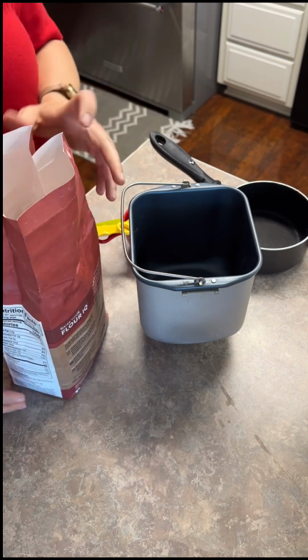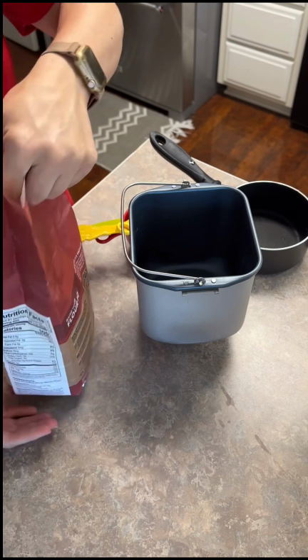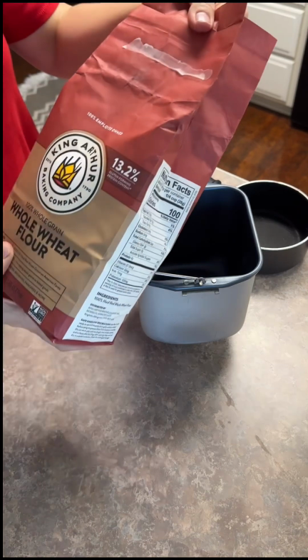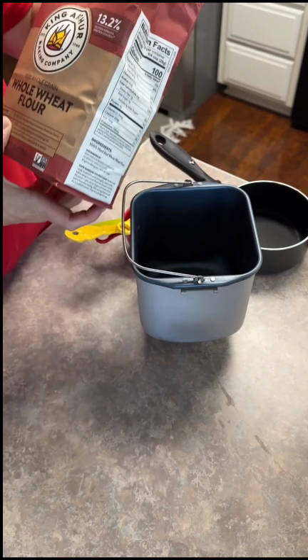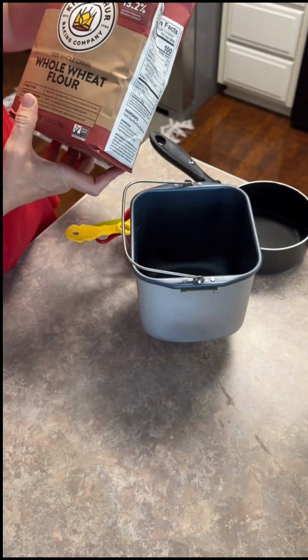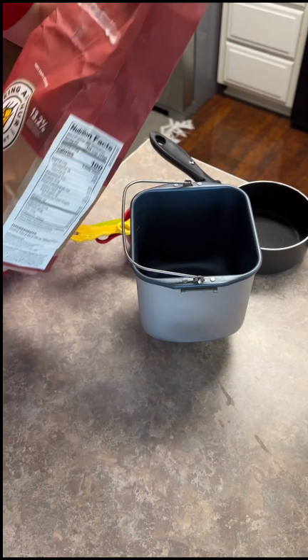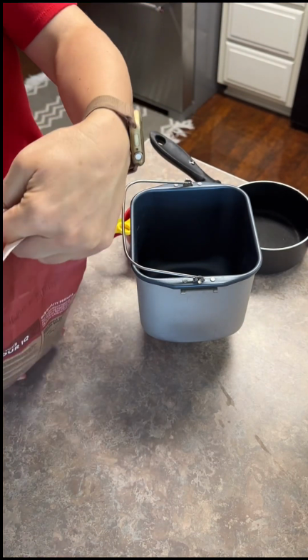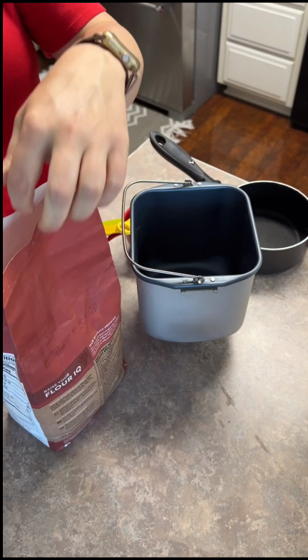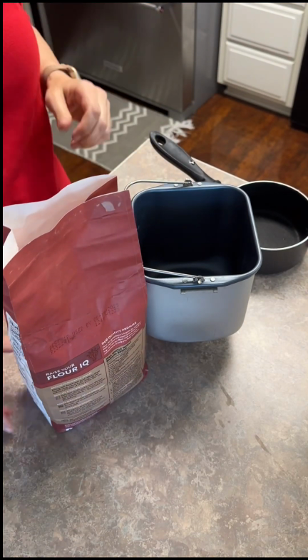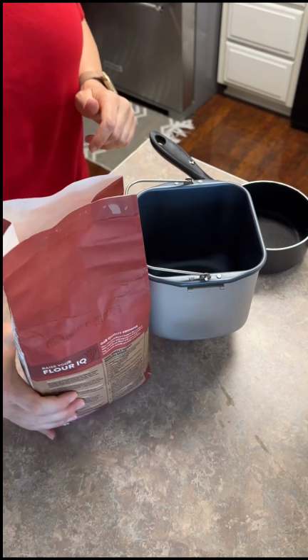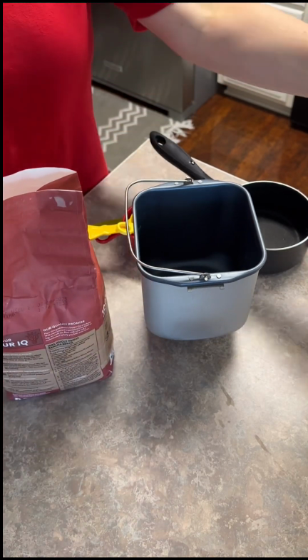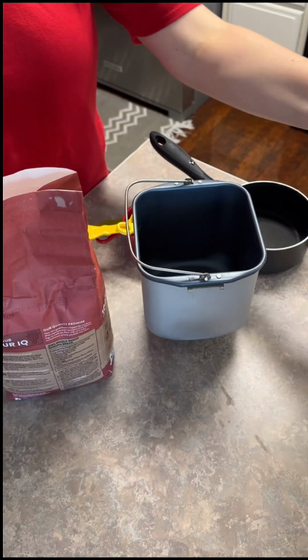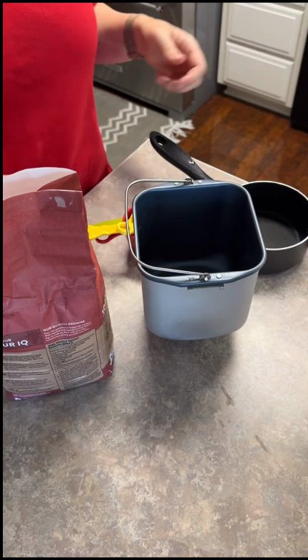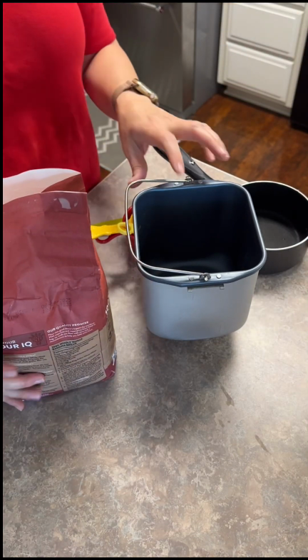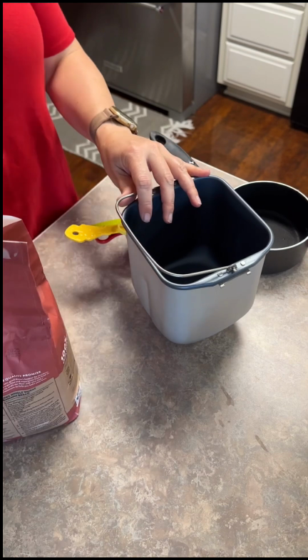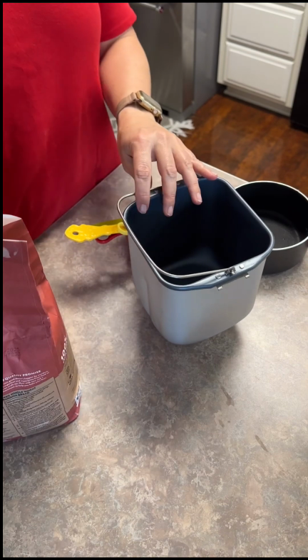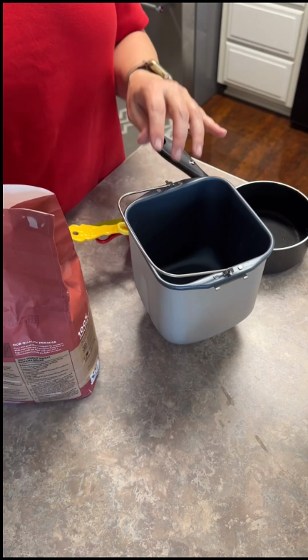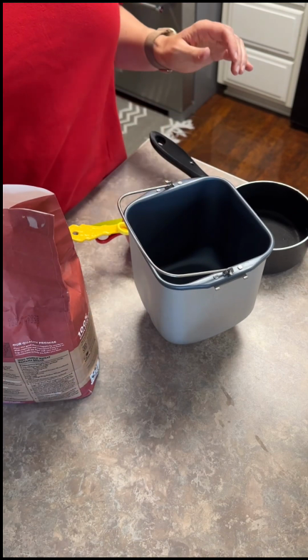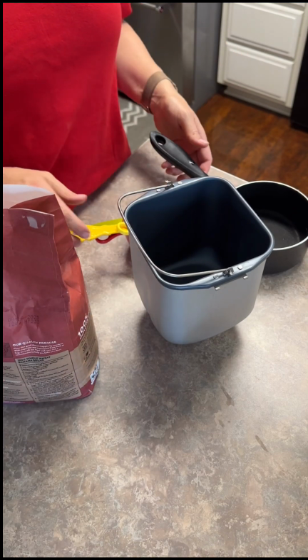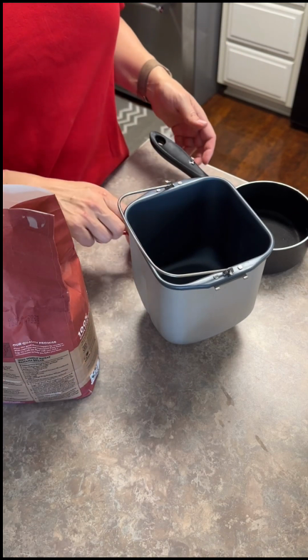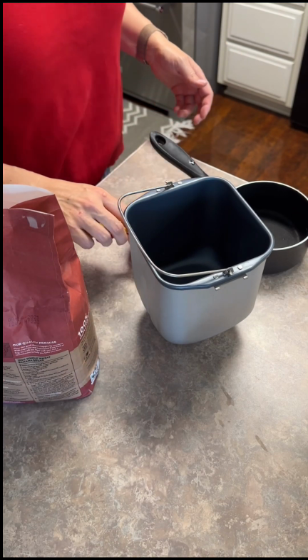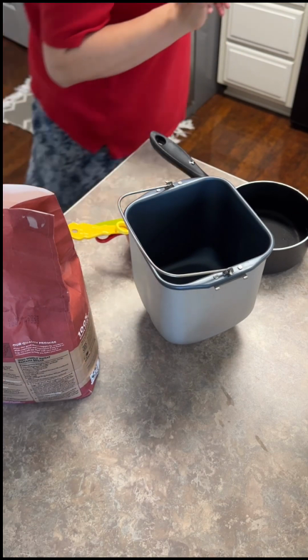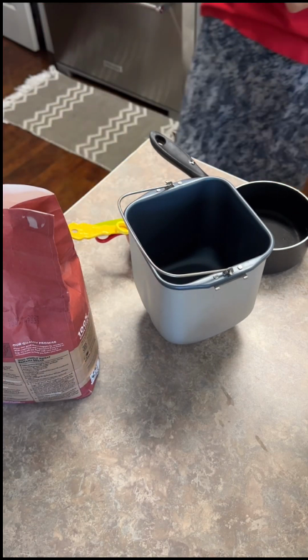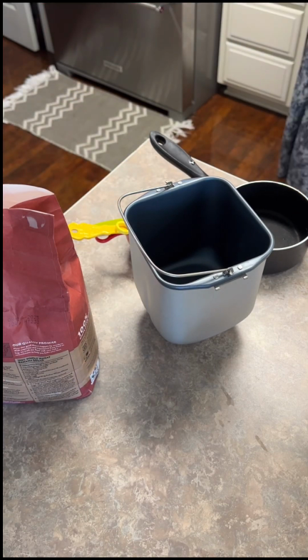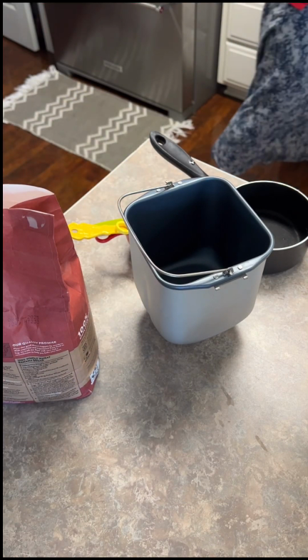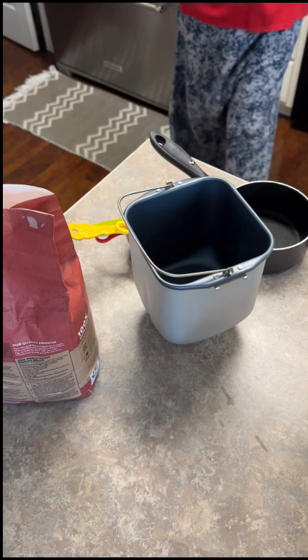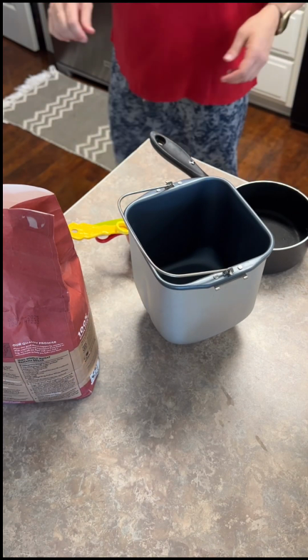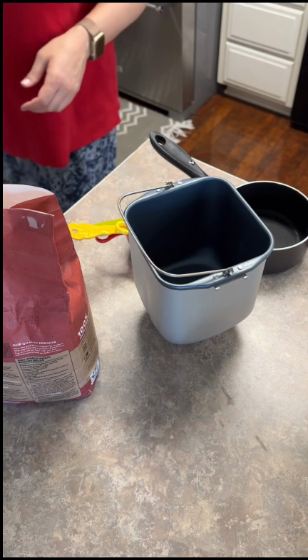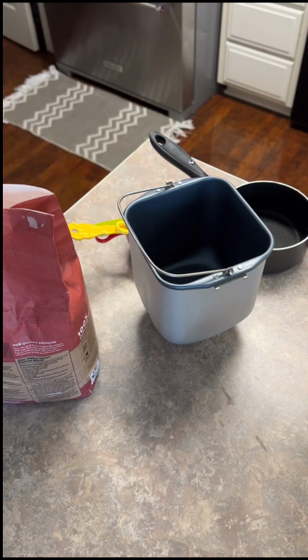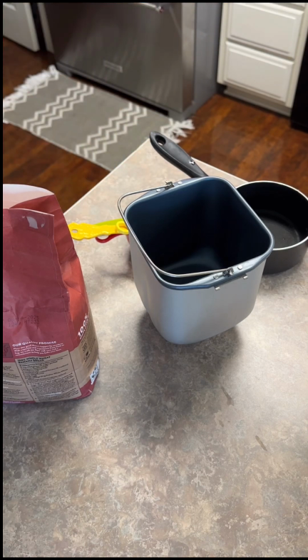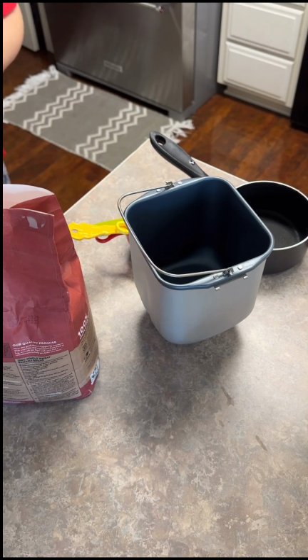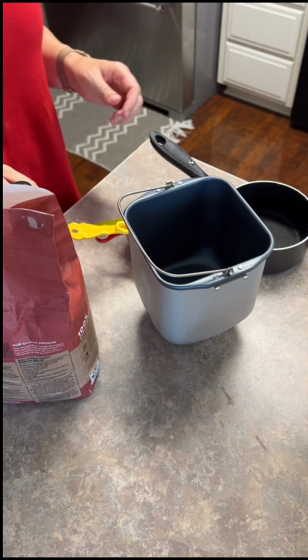We've got the King Arthur whole wheat - 100% whole wheat flour - and then a little bit of all-purpose flour for the recipe. In a bread machine, you want to add the ingredients in the order listed so that all of your liquids are on the bottom.